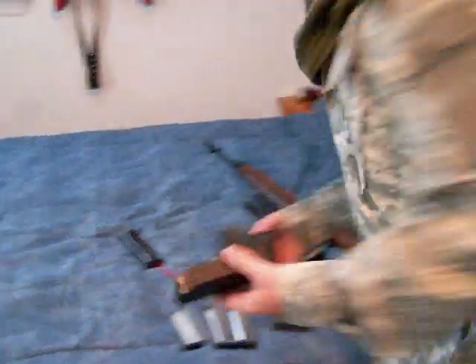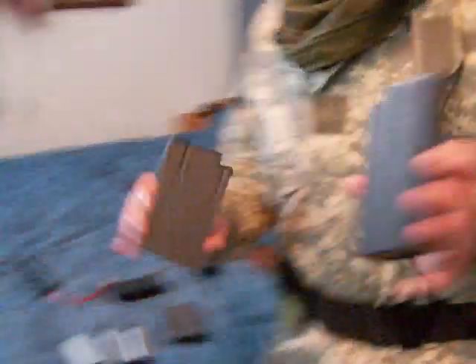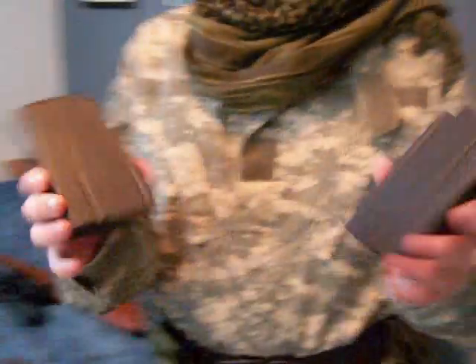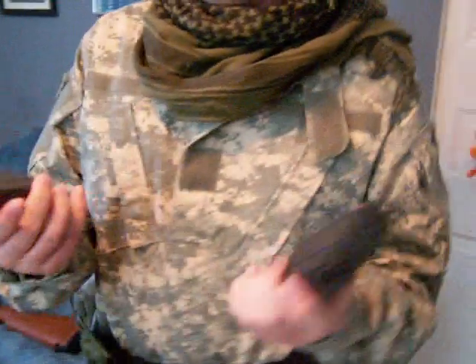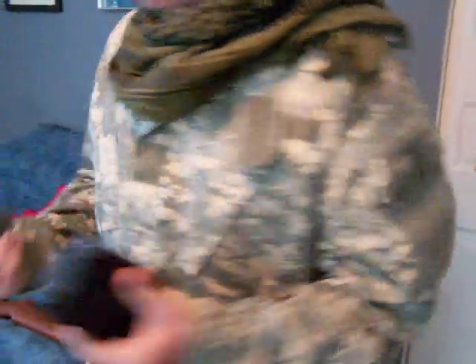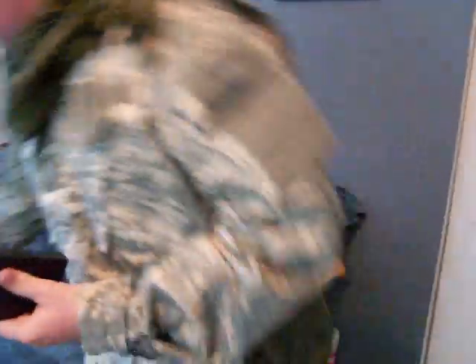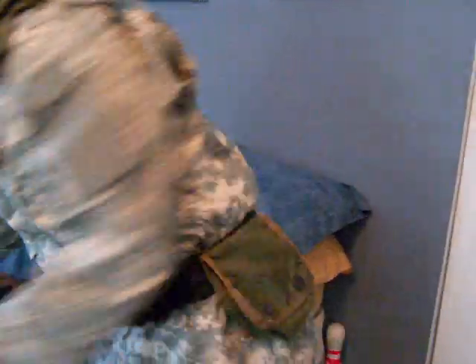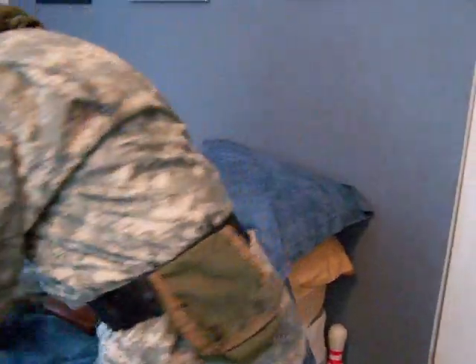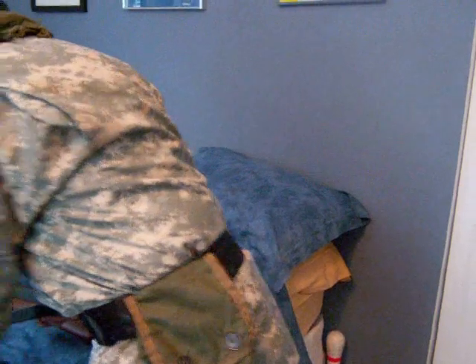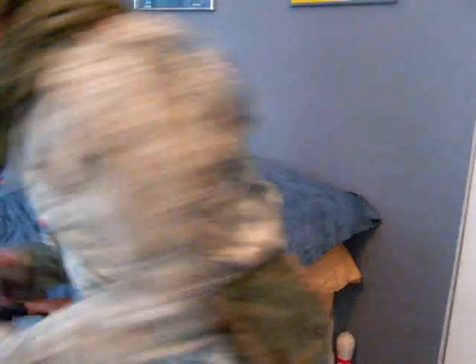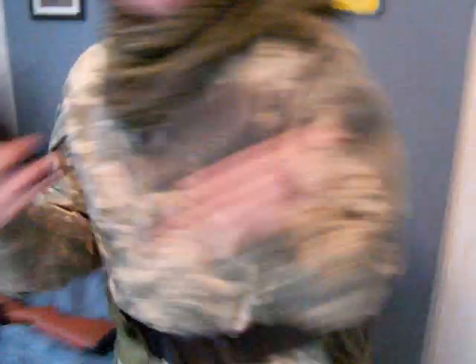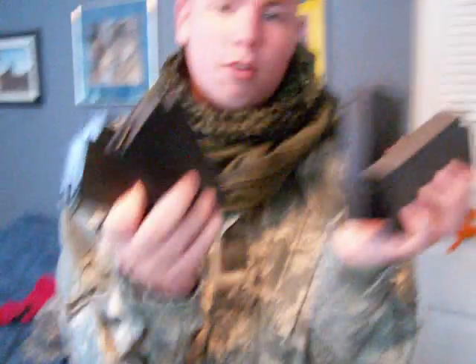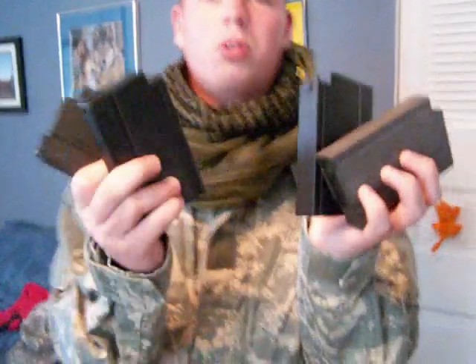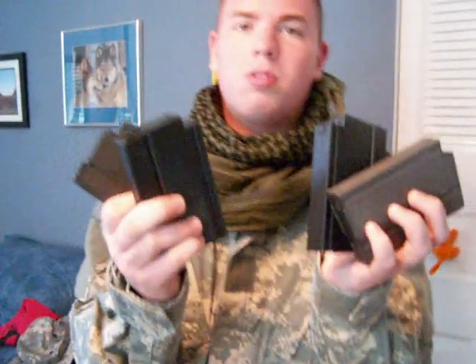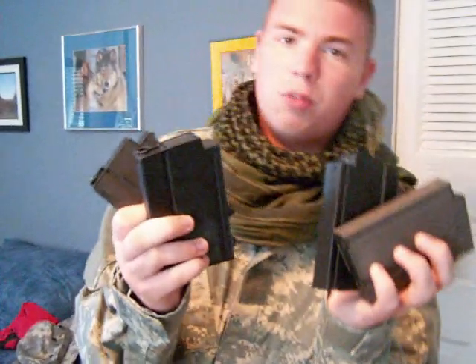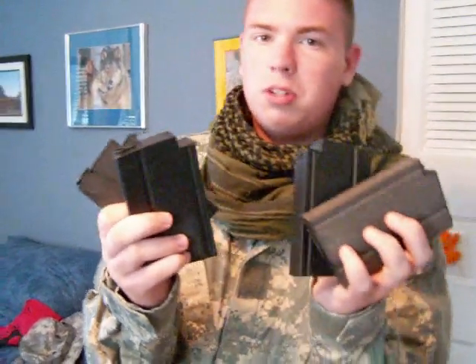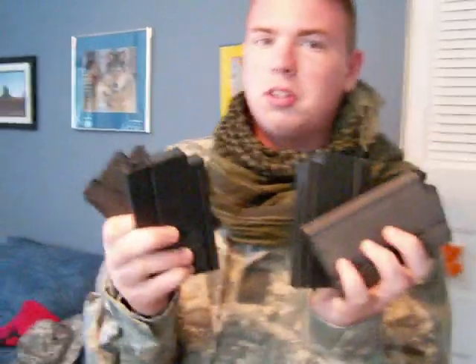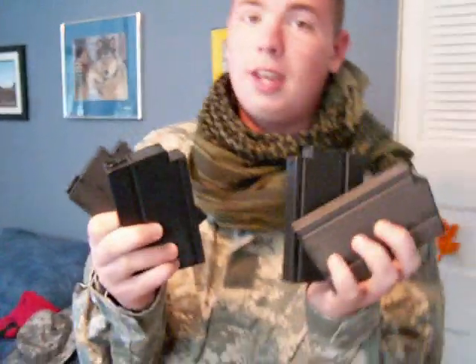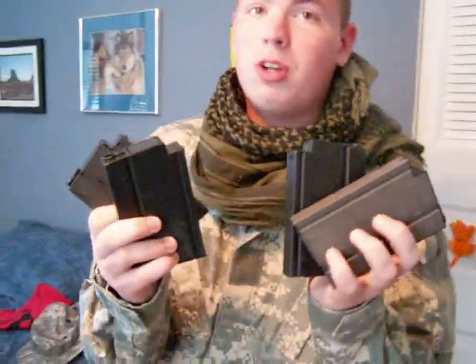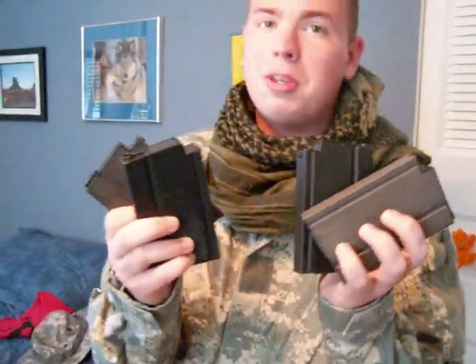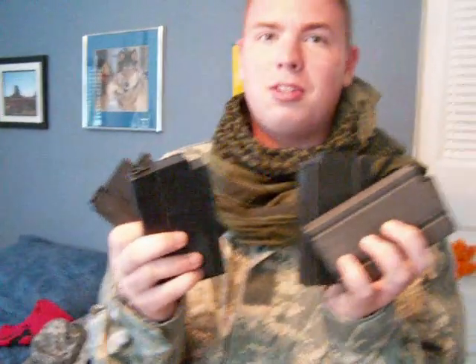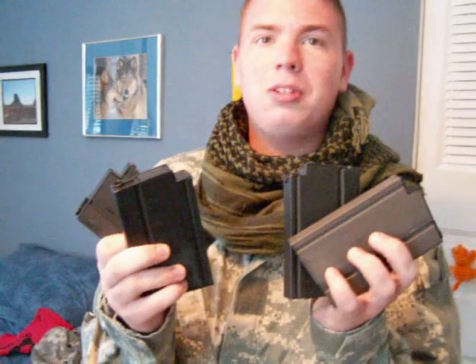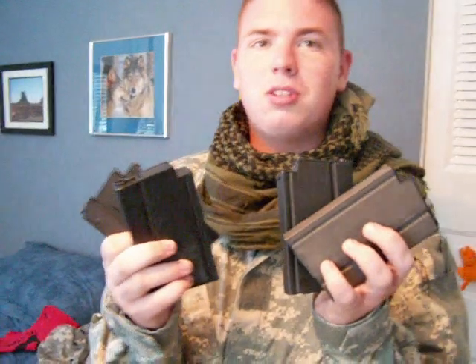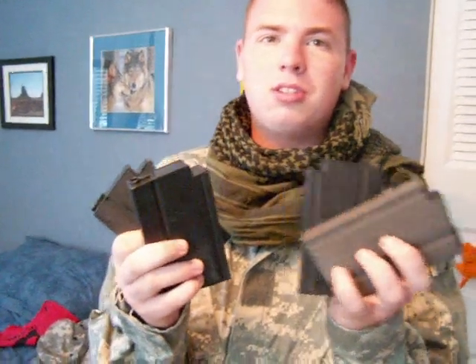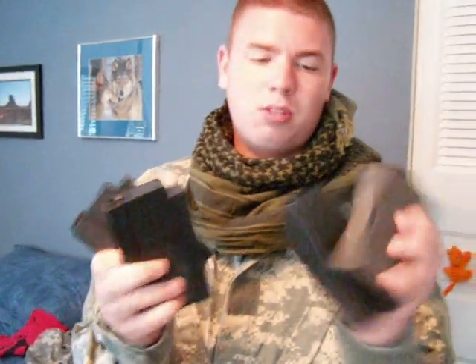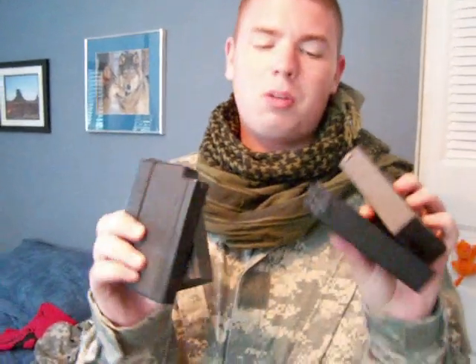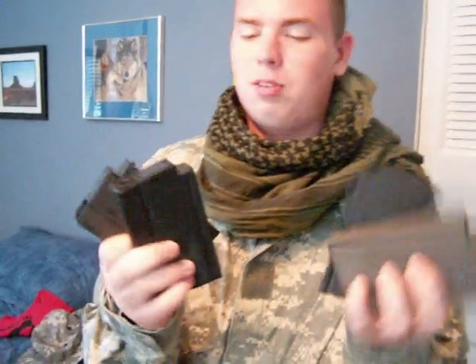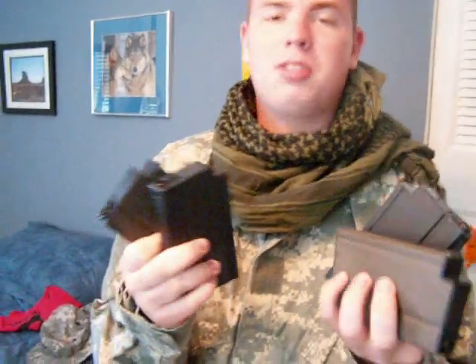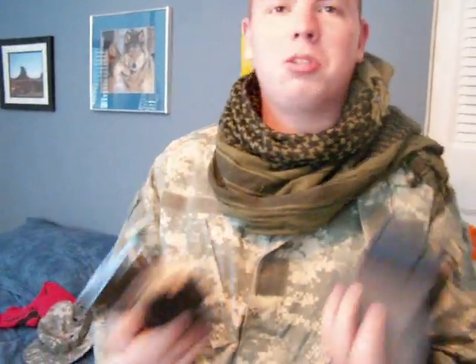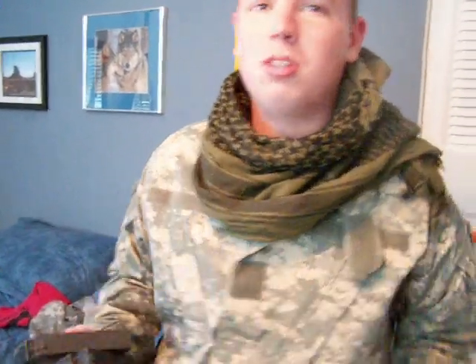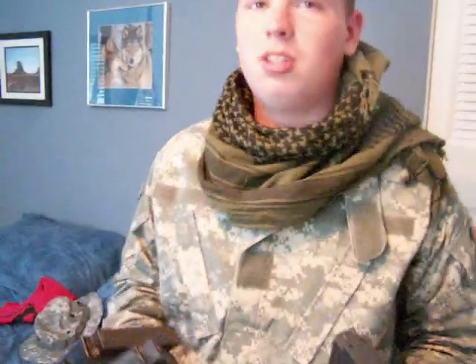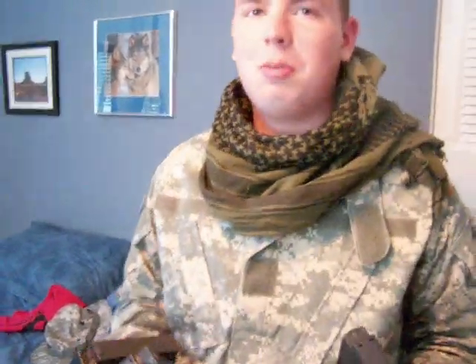Then I got four magazines for the M14. I am pretty happy. They're called mags, not clips — whatever, mags, clips.